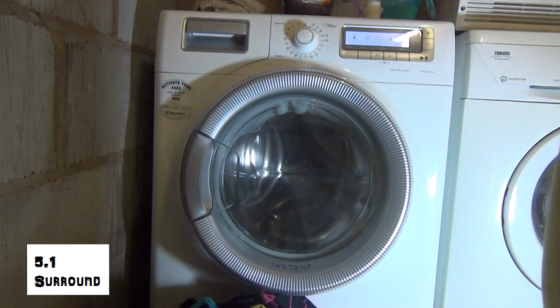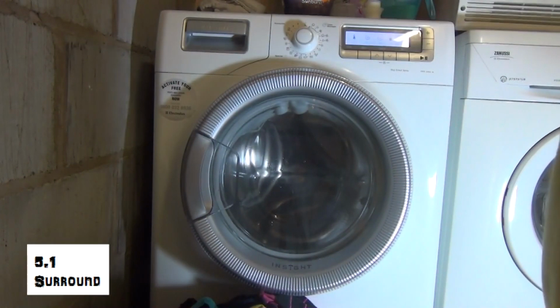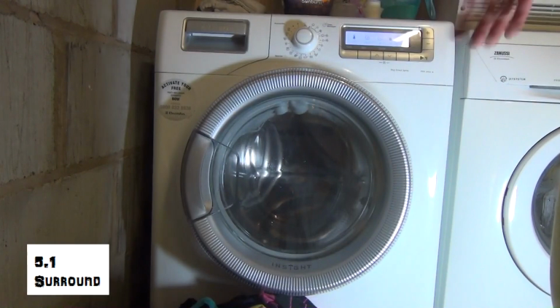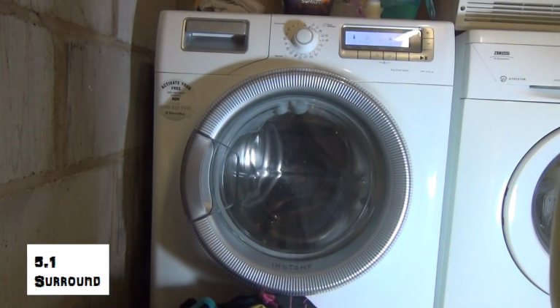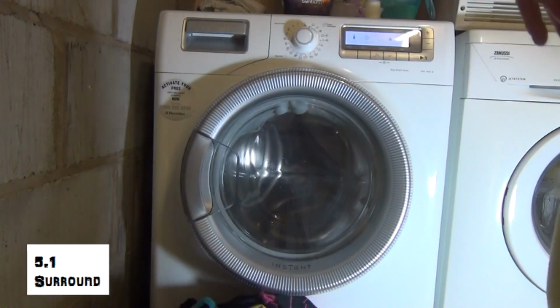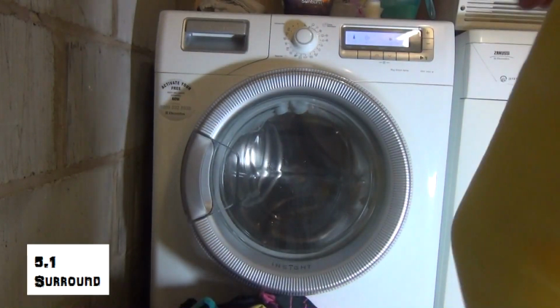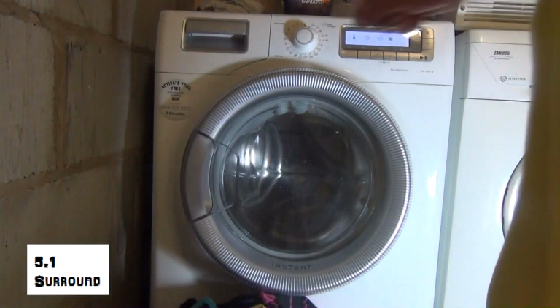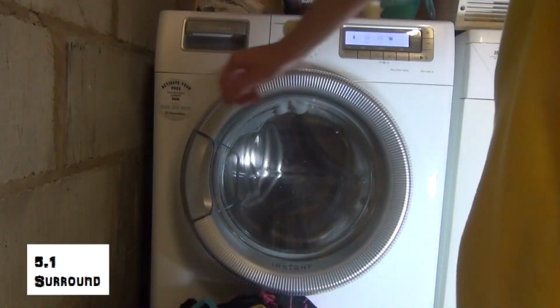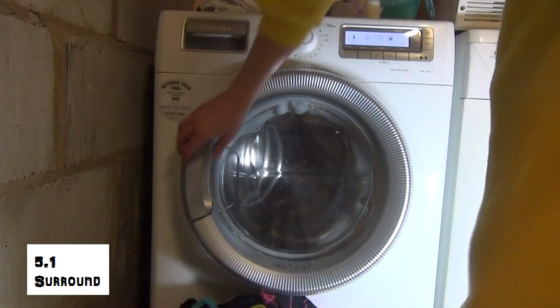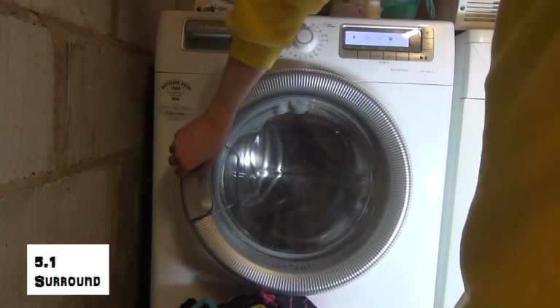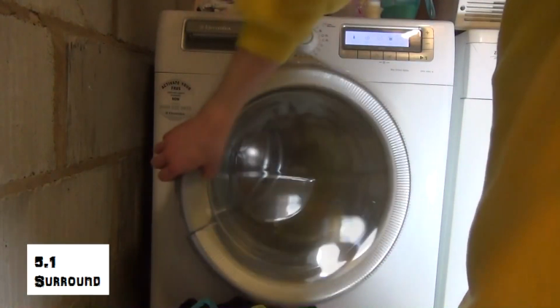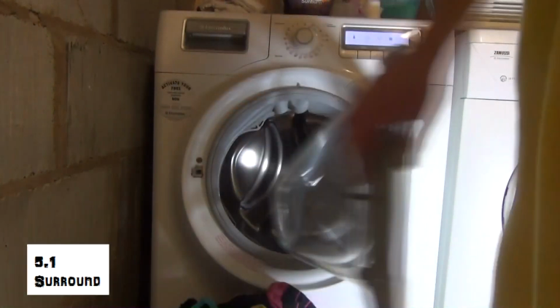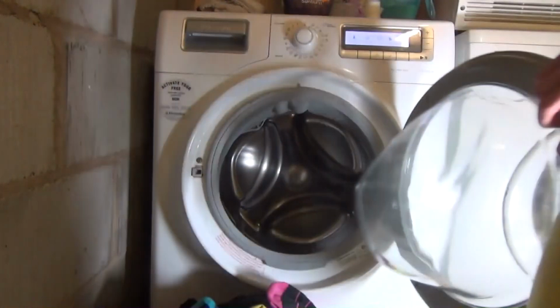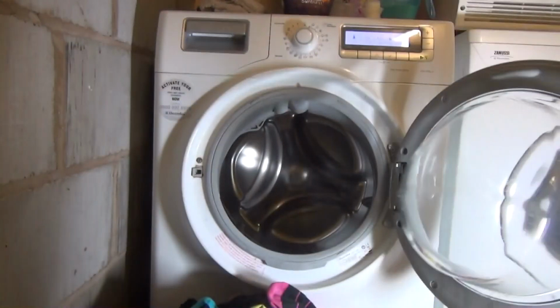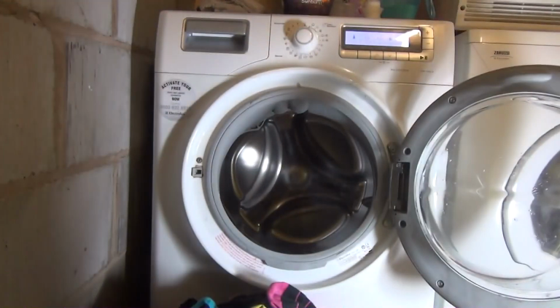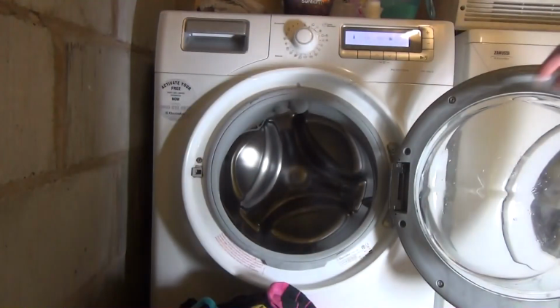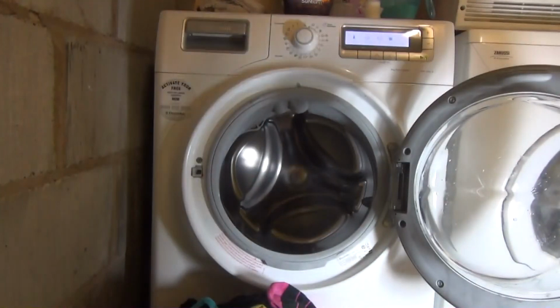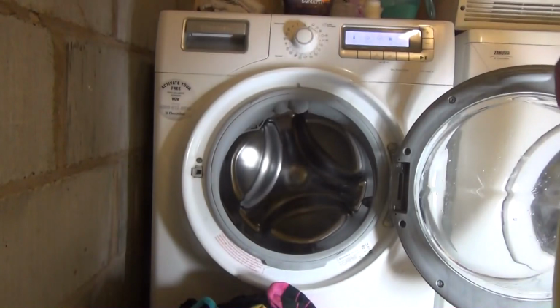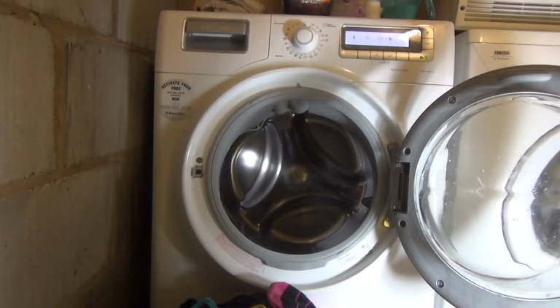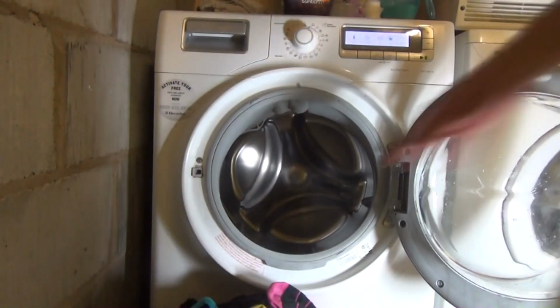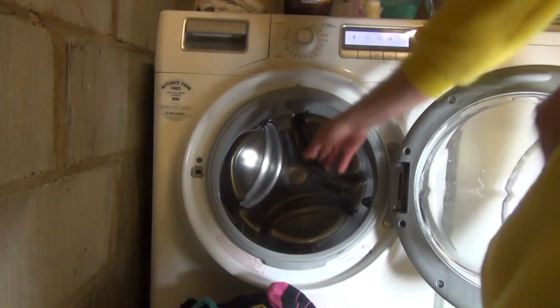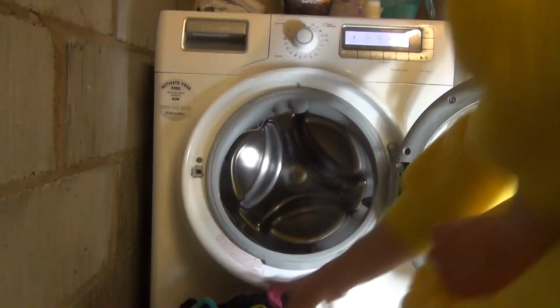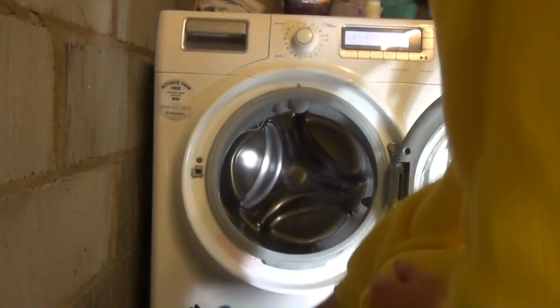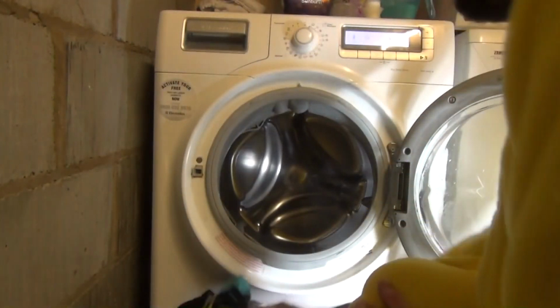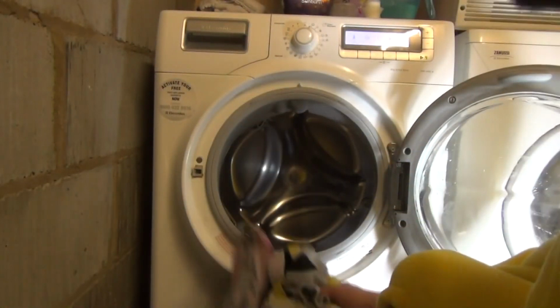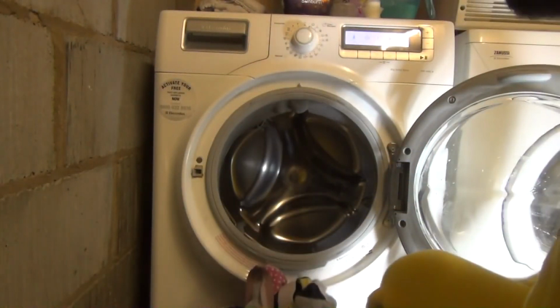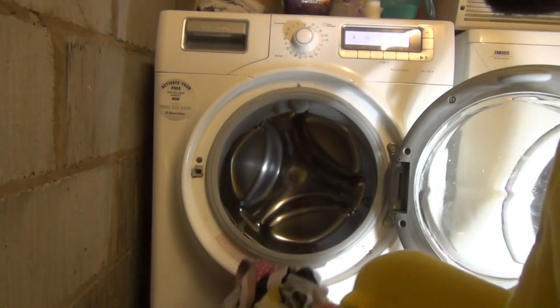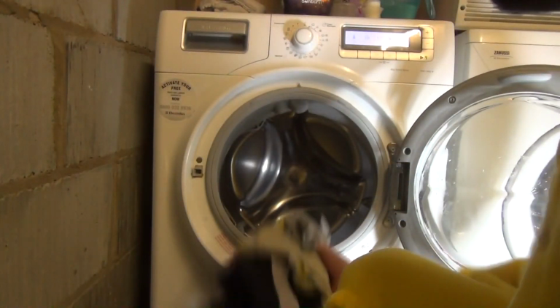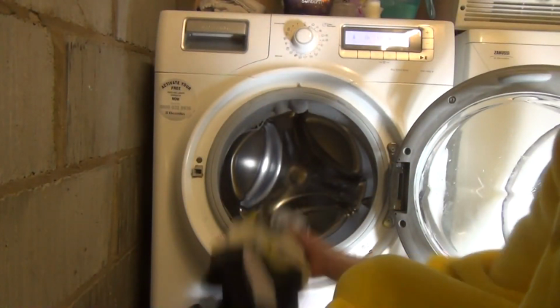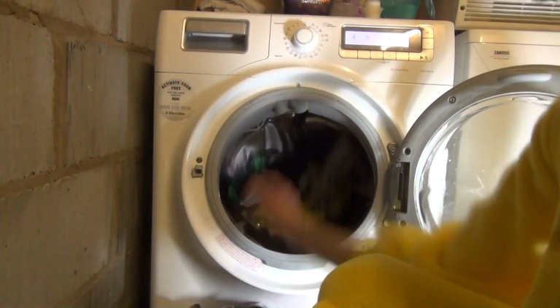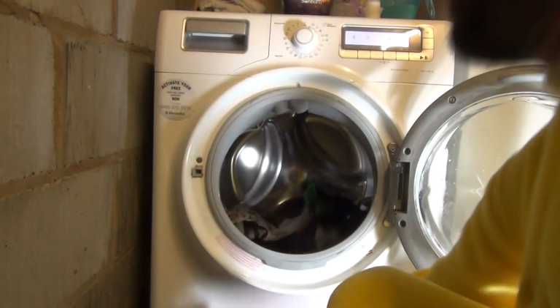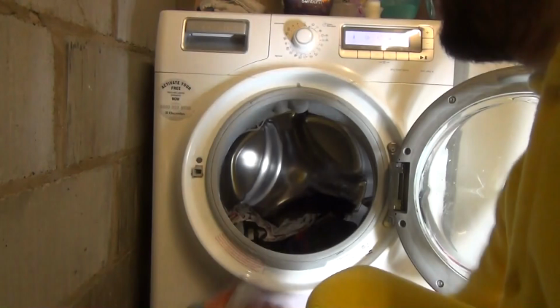So this is my let's look inside — 8kg drum, incline drum, so it leans backwards, the whole door leans backwards.